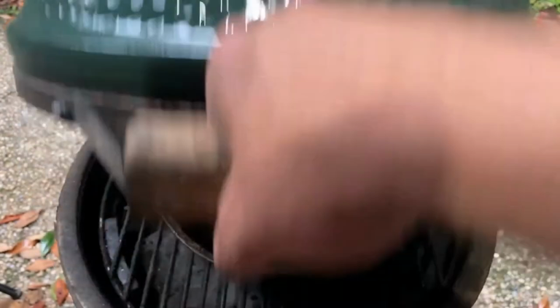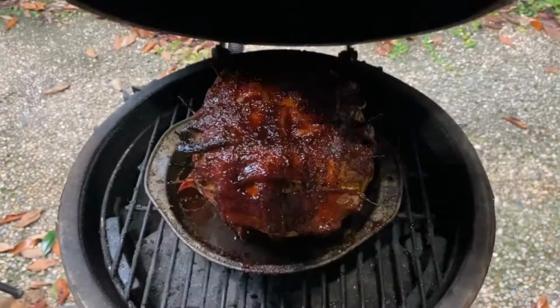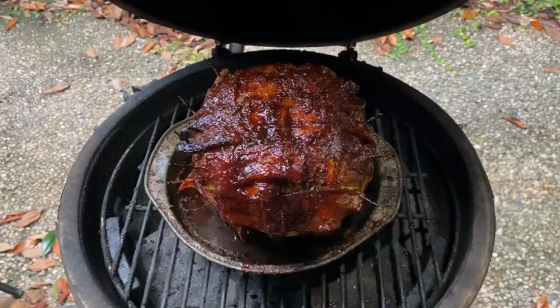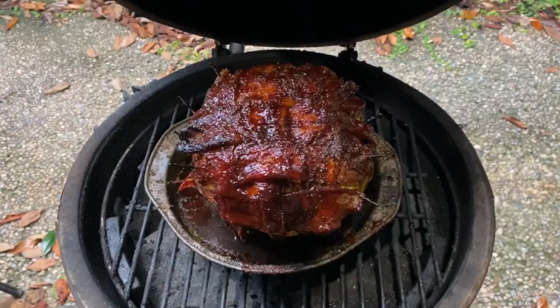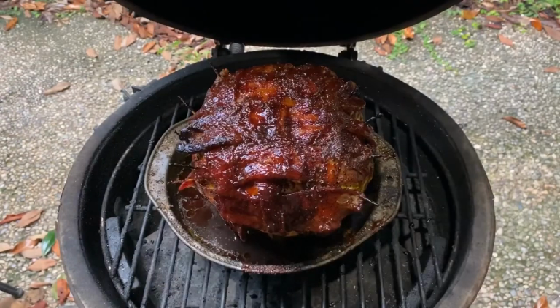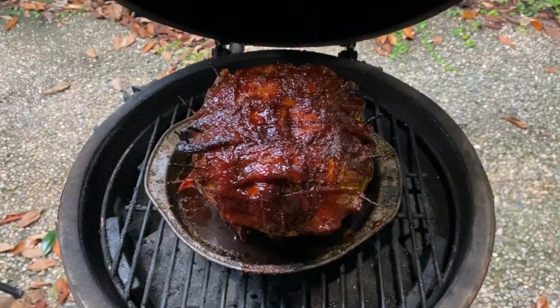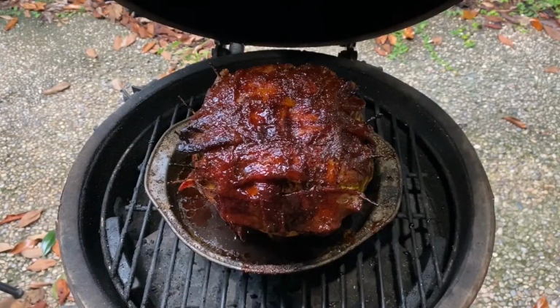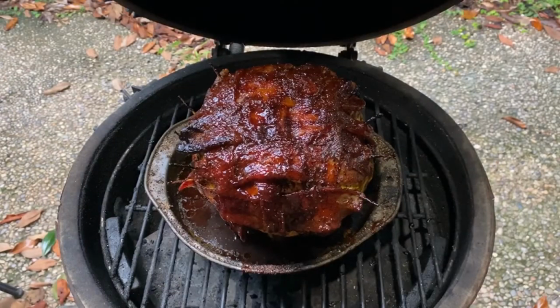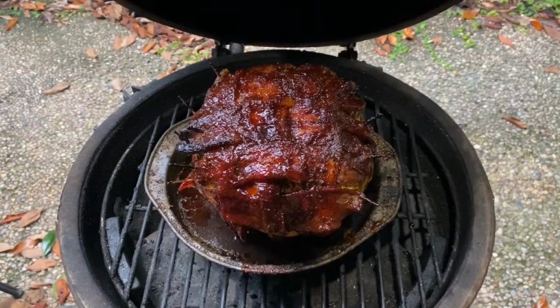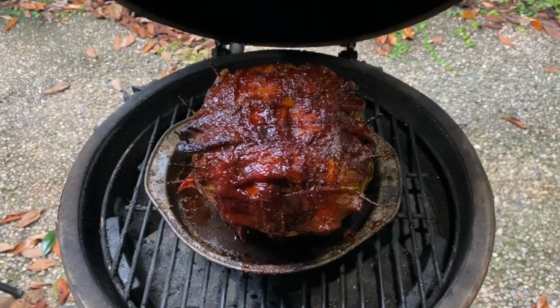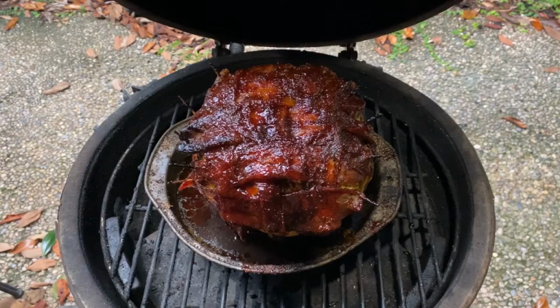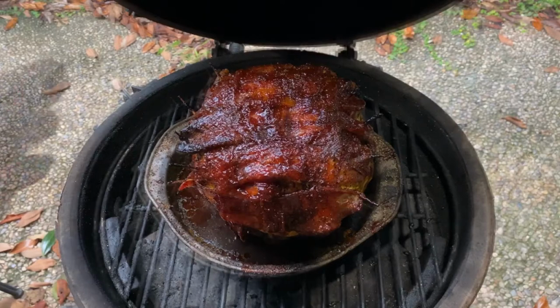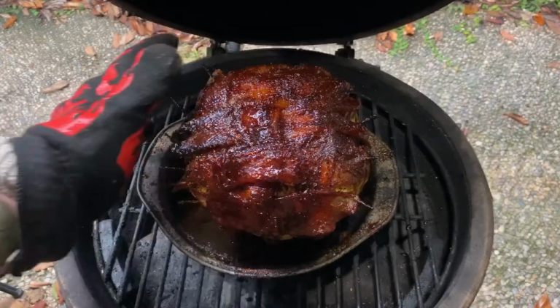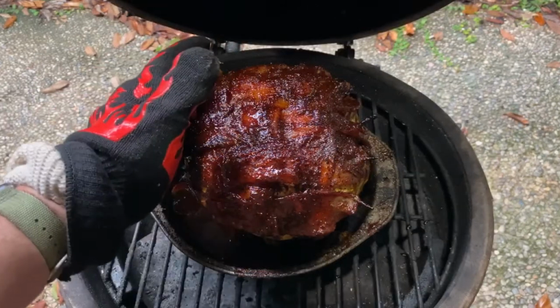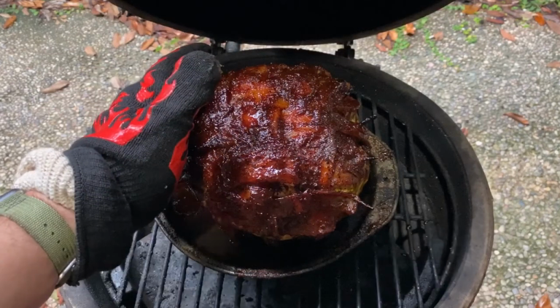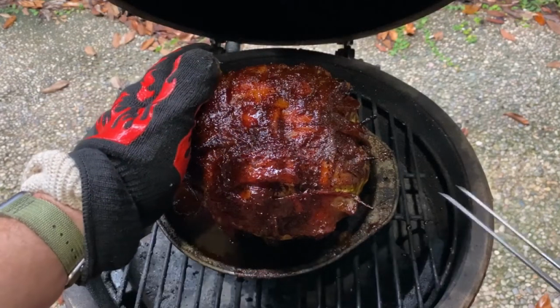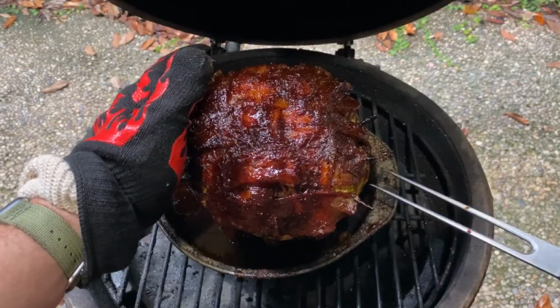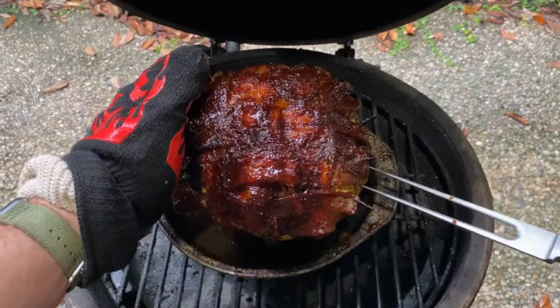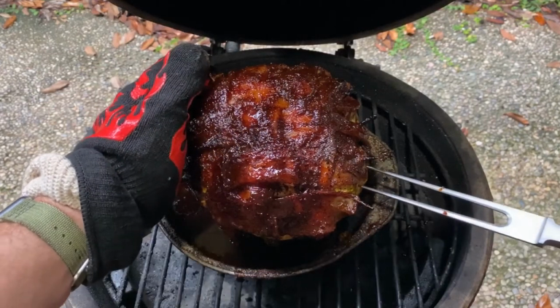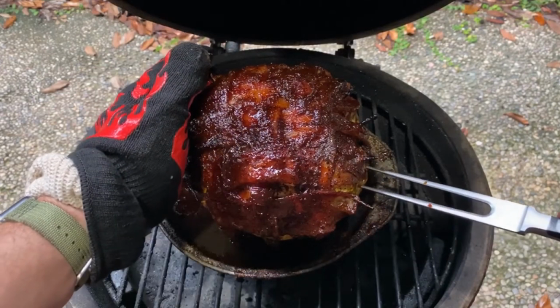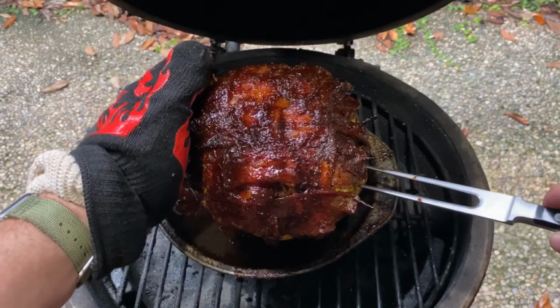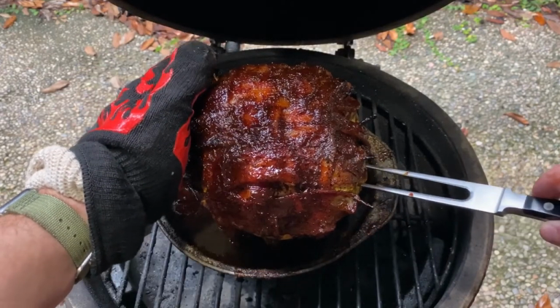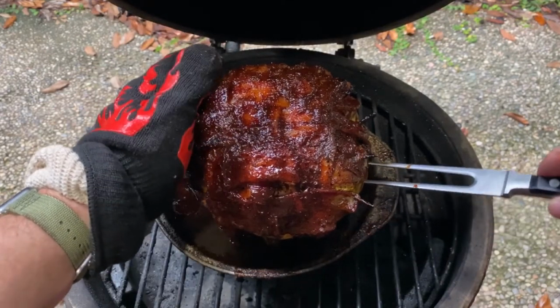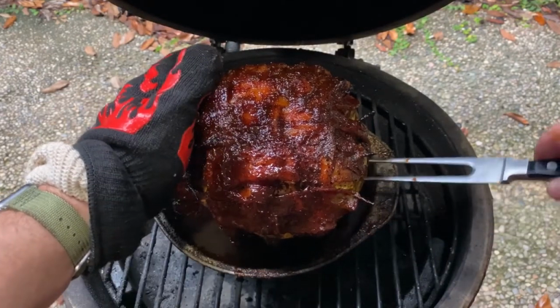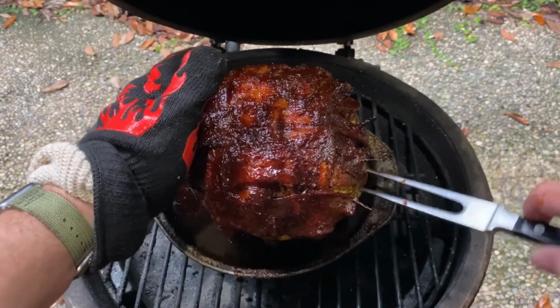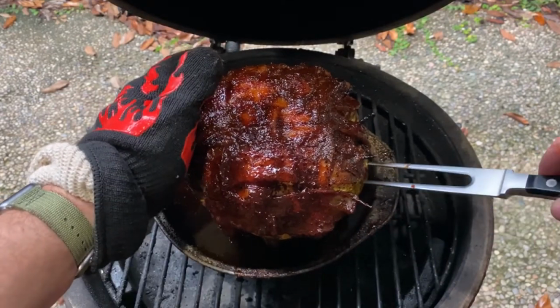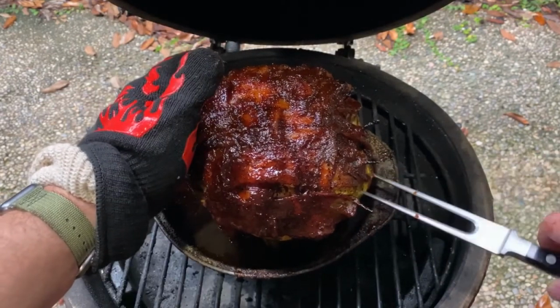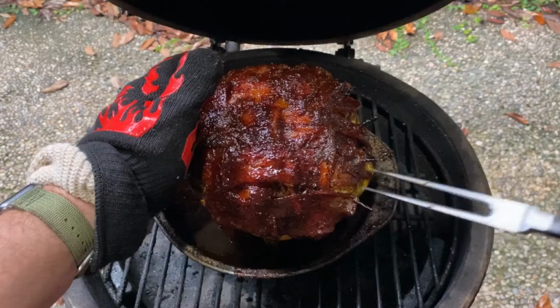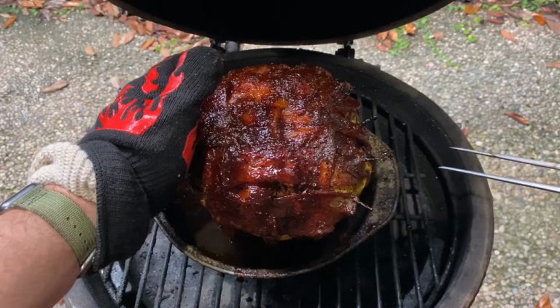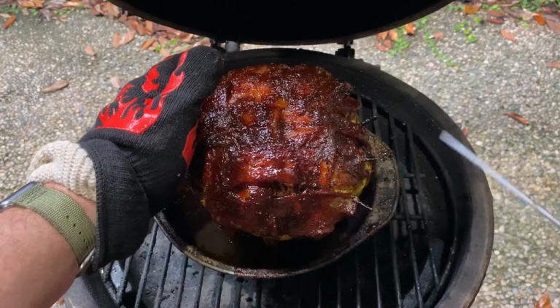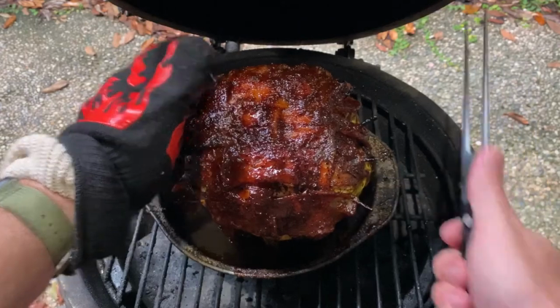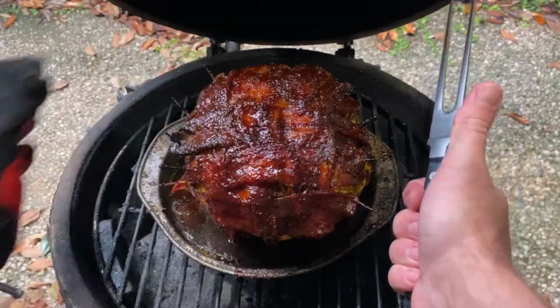Okay, it's now been 3 hours total on the smoker, and you can see by the bacon it's taken on plenty of smoke. Time for another probe test — this one slides in like butter, and we're ready to take it off and head to the kitchen.